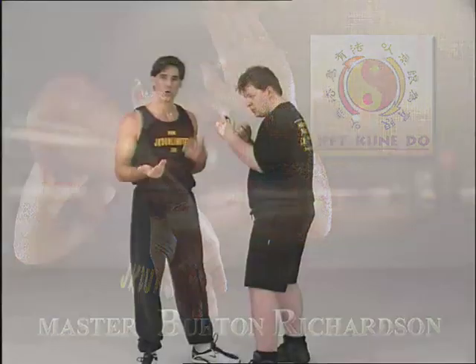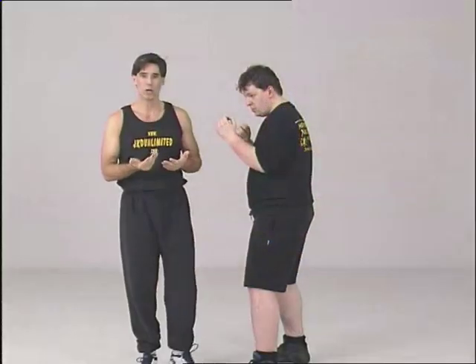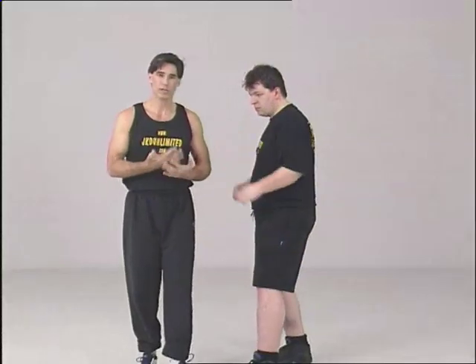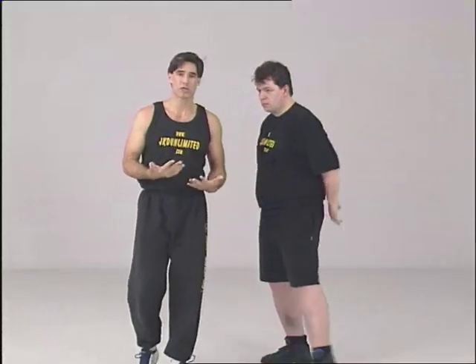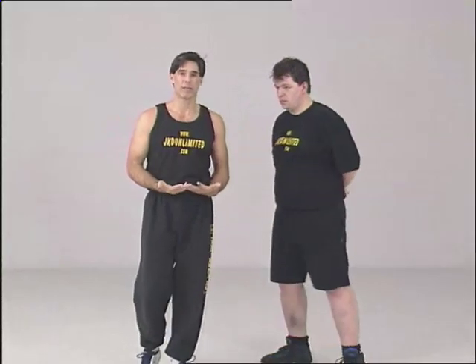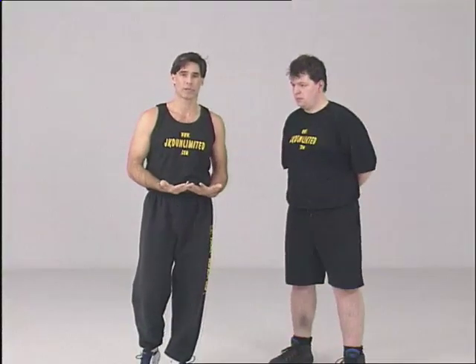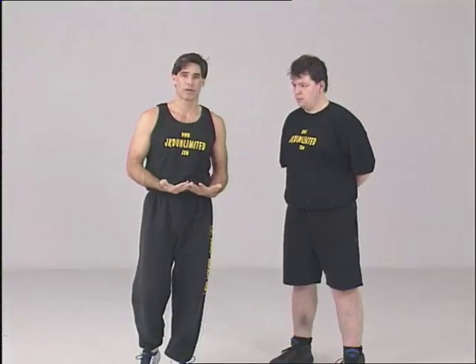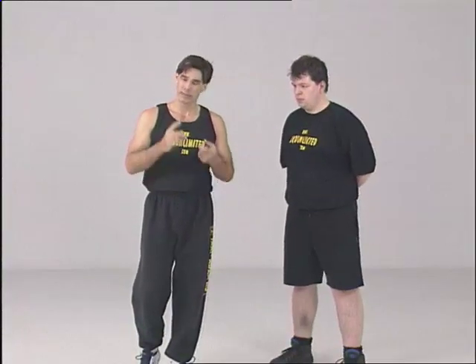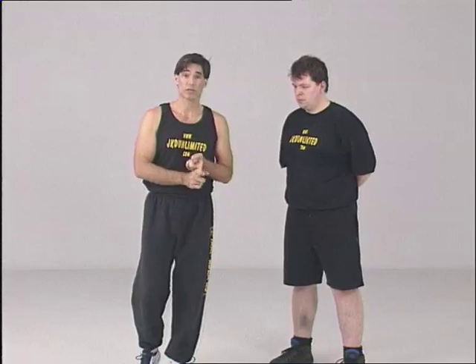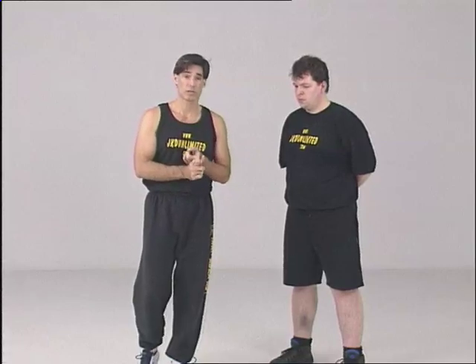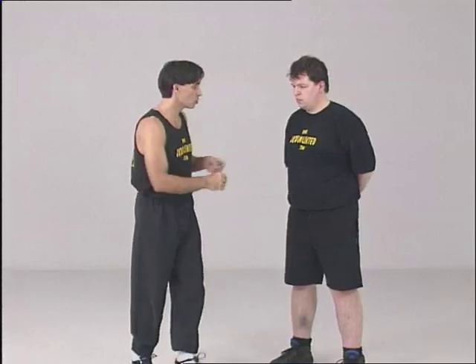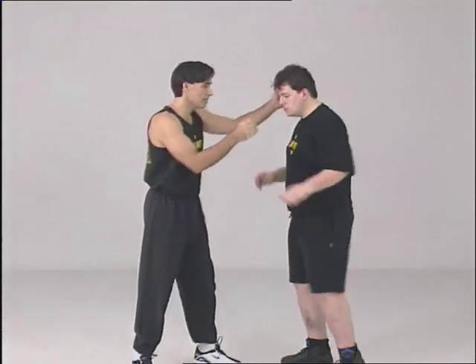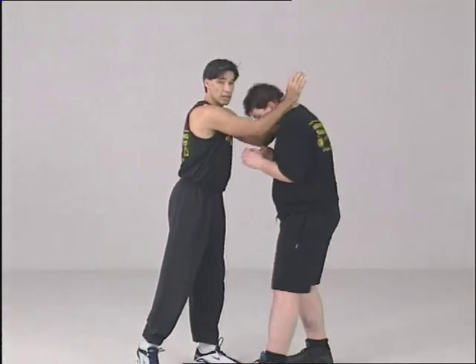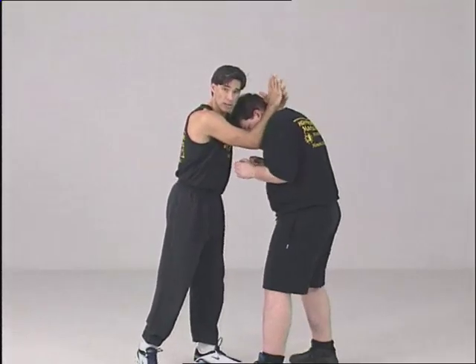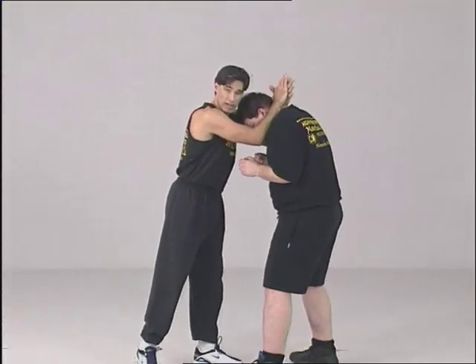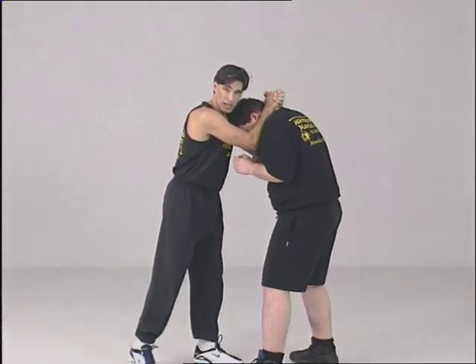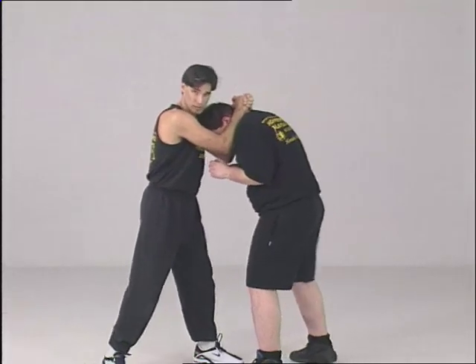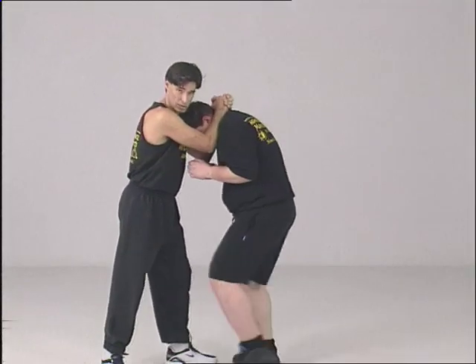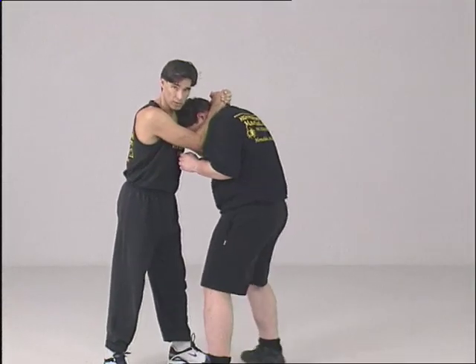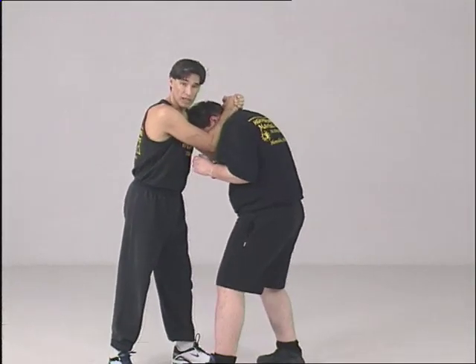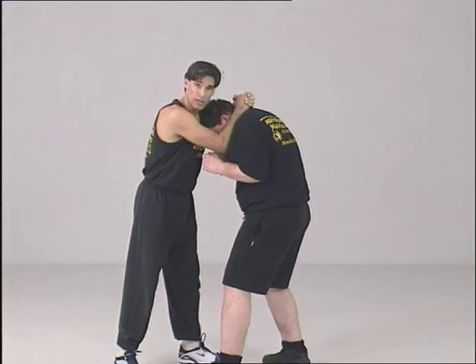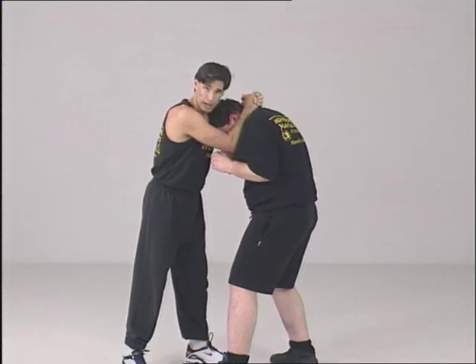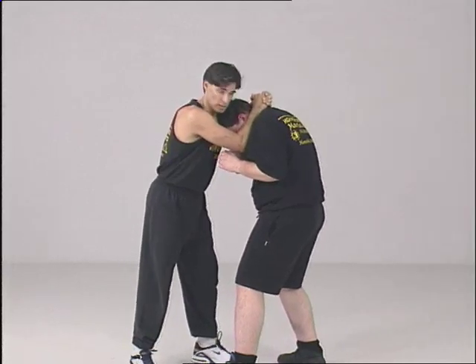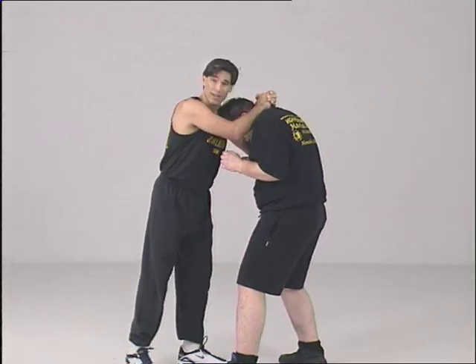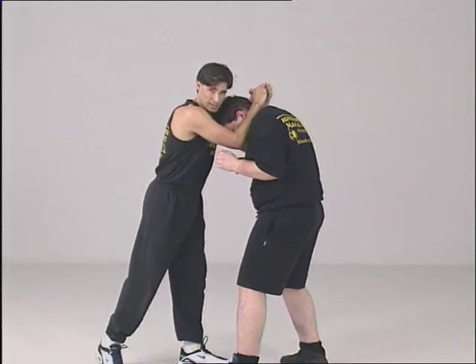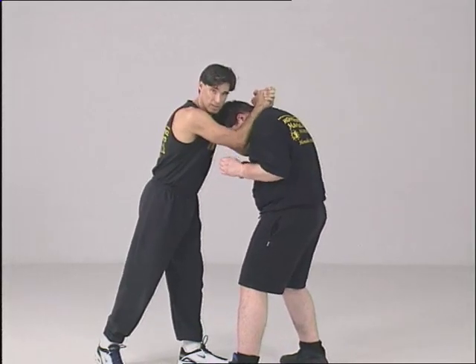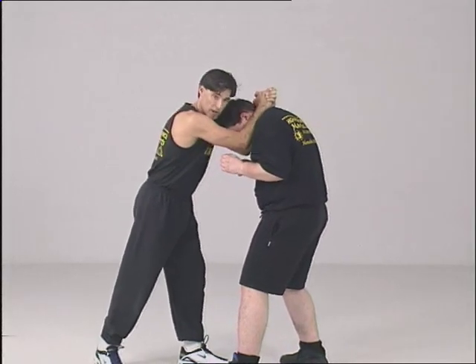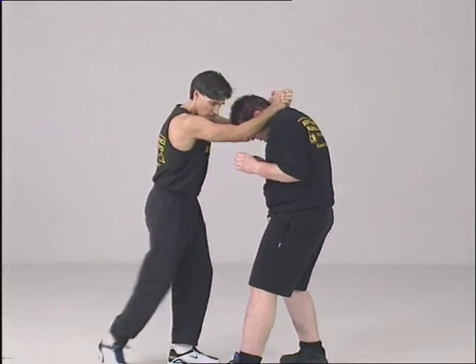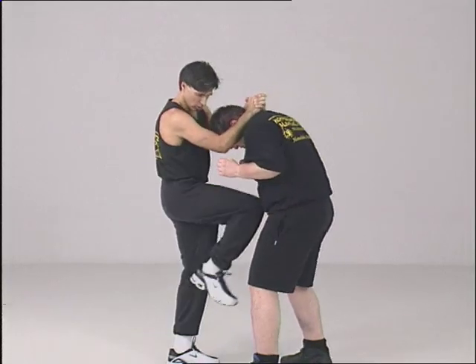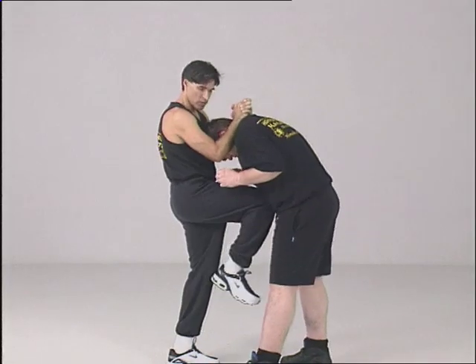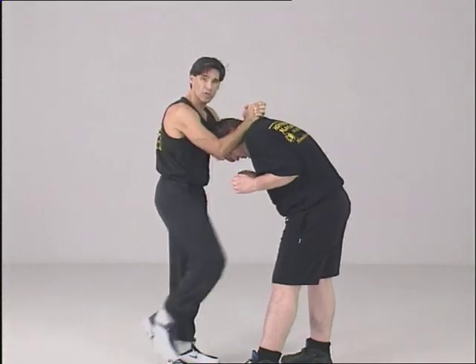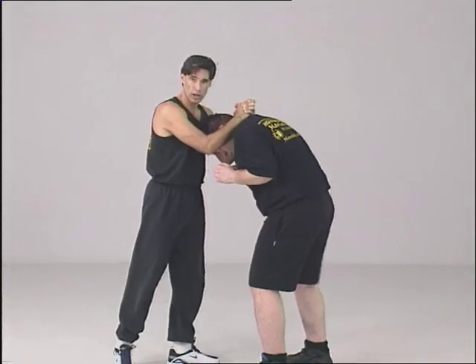Who works in the clinch all the time? Thai boxing. We have the clinch in JKD because of Dan Inosanto — he put in Thai boxing. This is very functional and works very well.